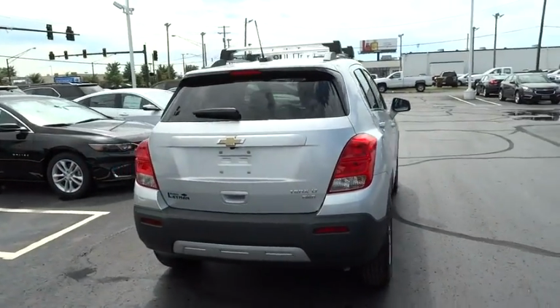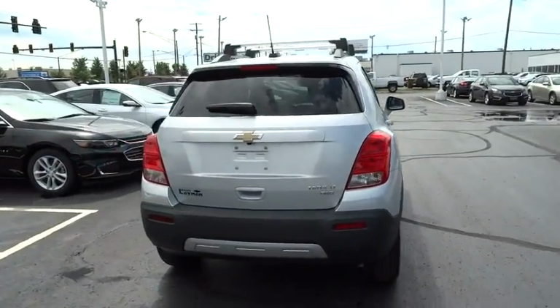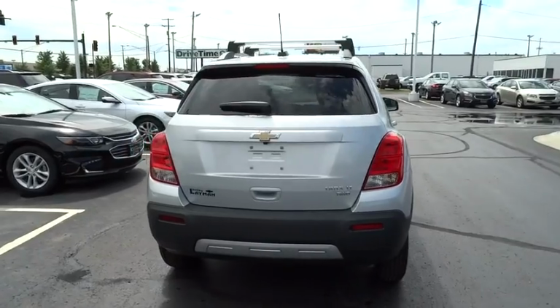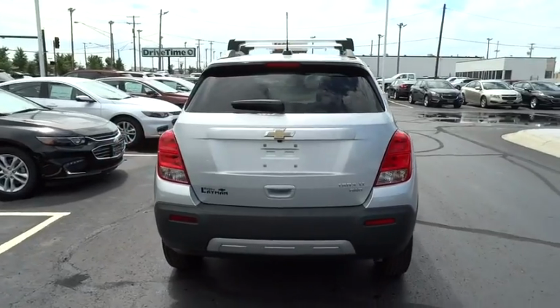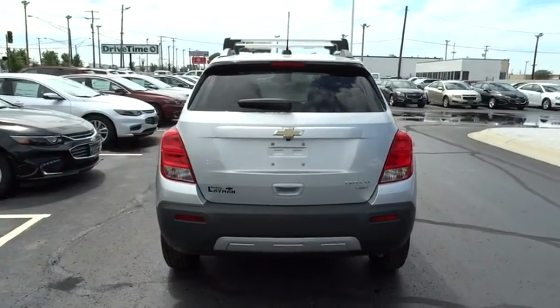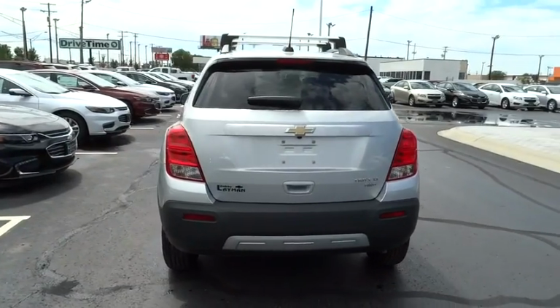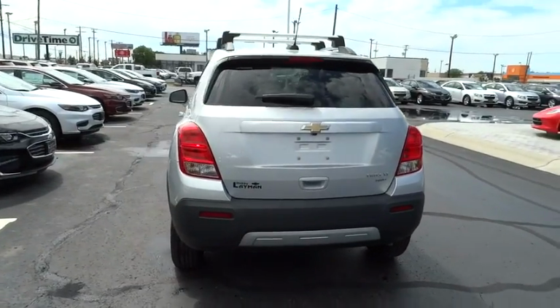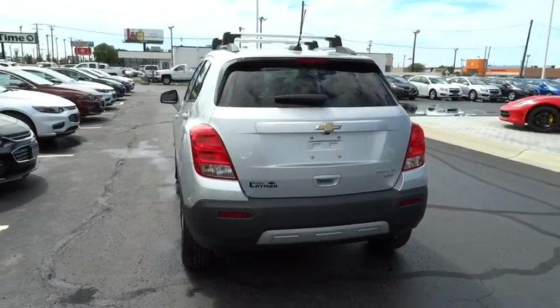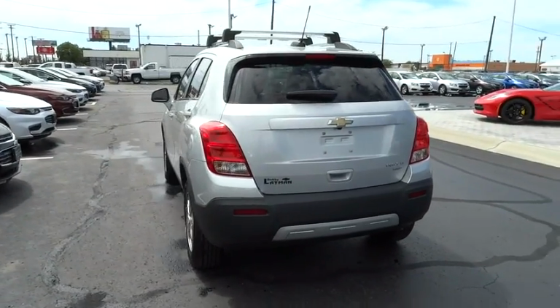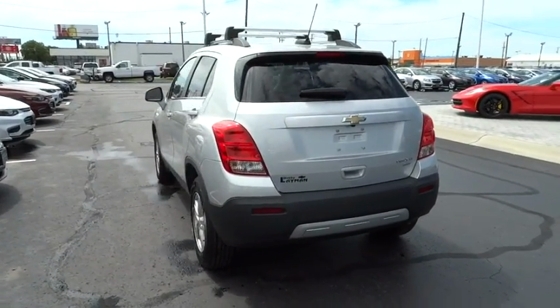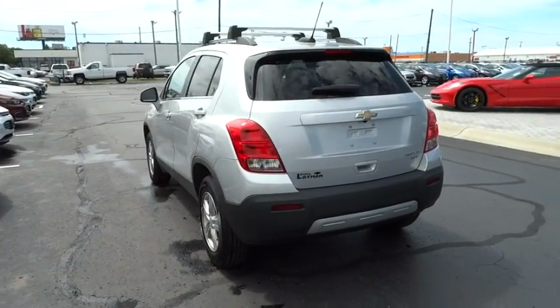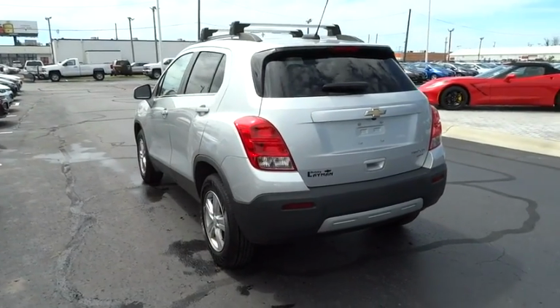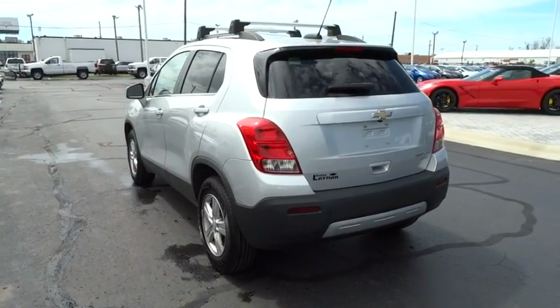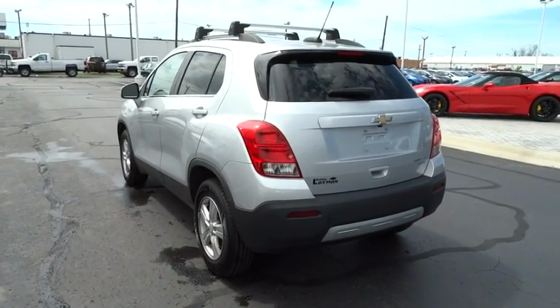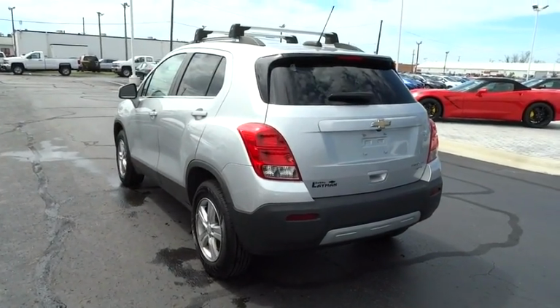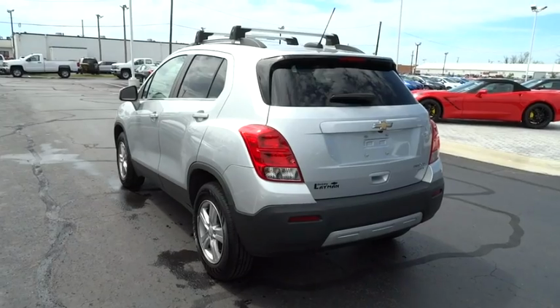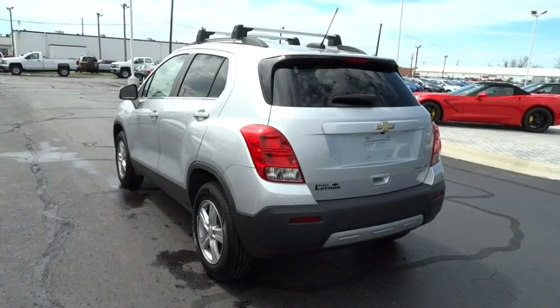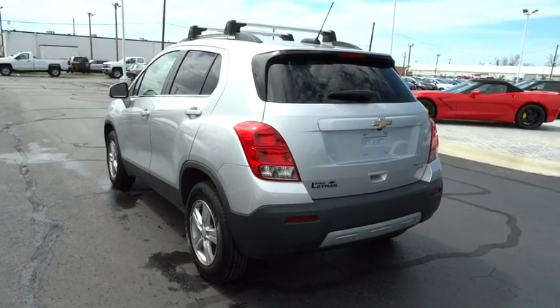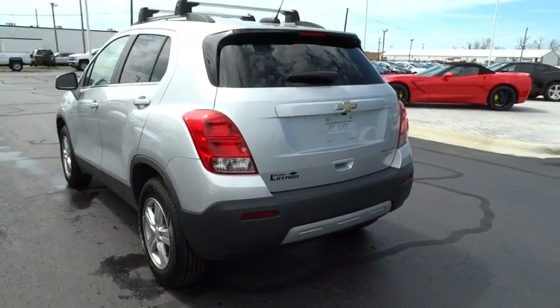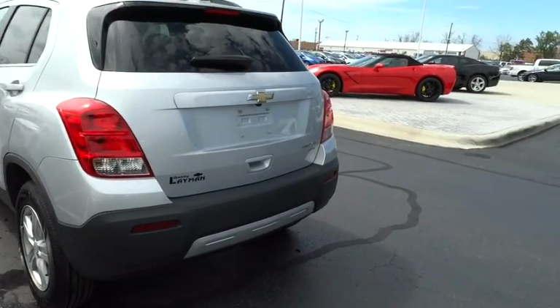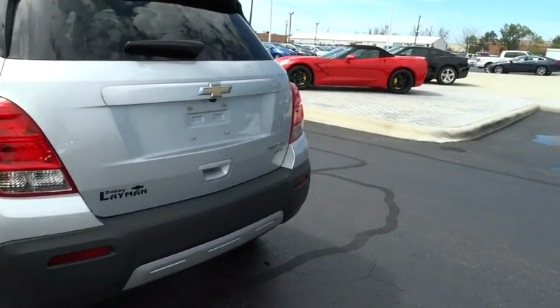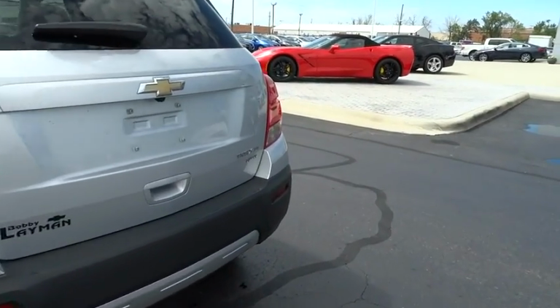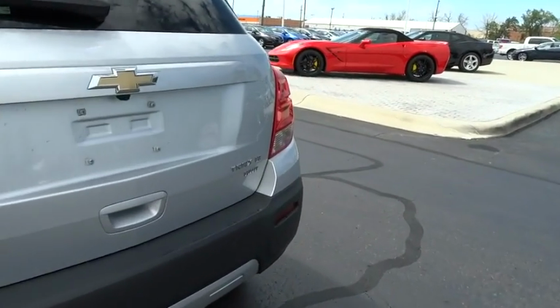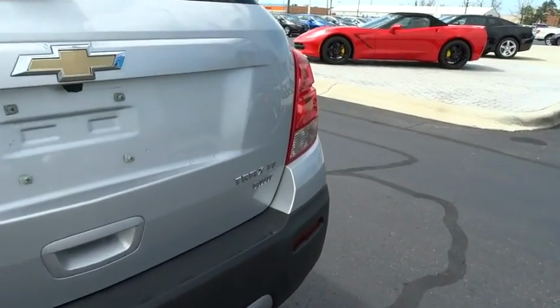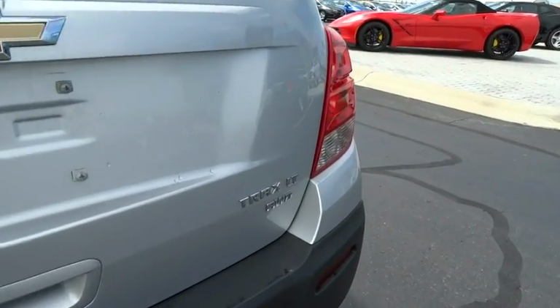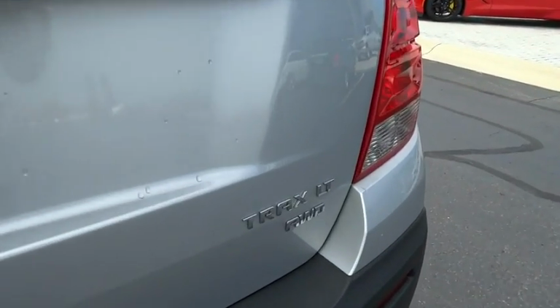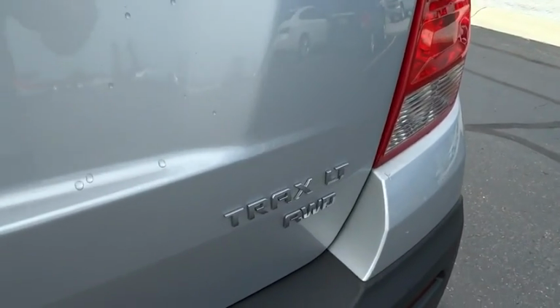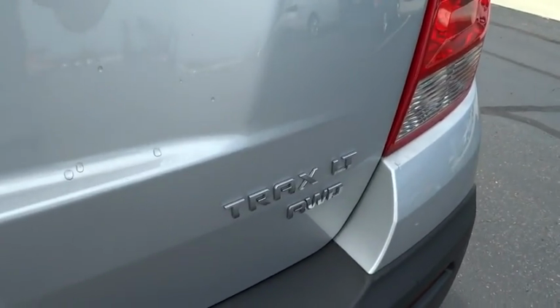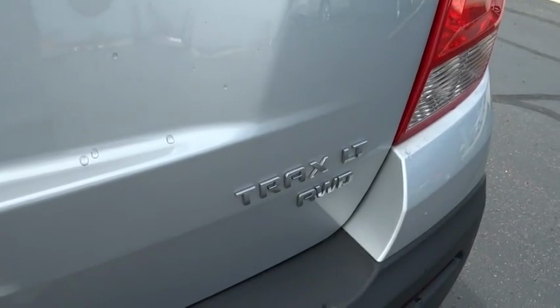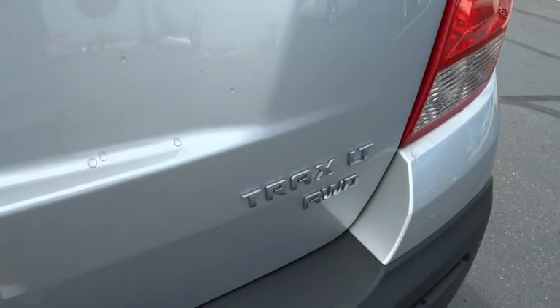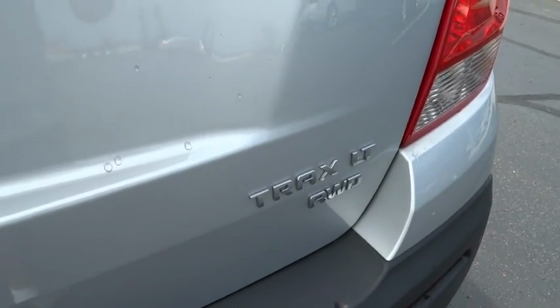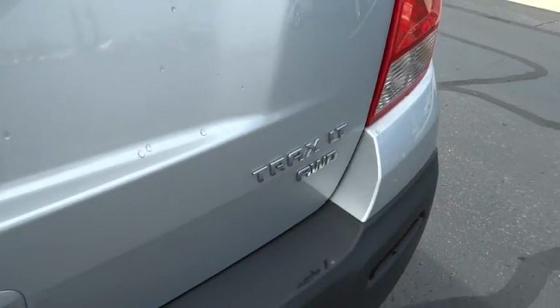Security system, trip computer, brake assist, panic alarm, tachometer, remote keyless entry, Sirius satellite radio, front reading lamp, front bucket seat, driver vanity mirror, tilt steering wheel.